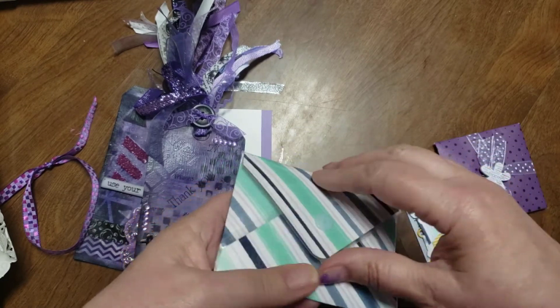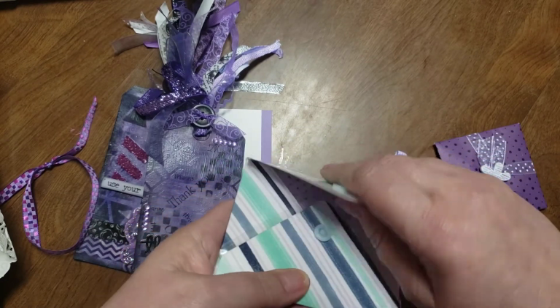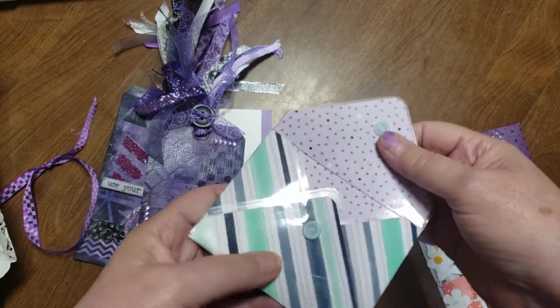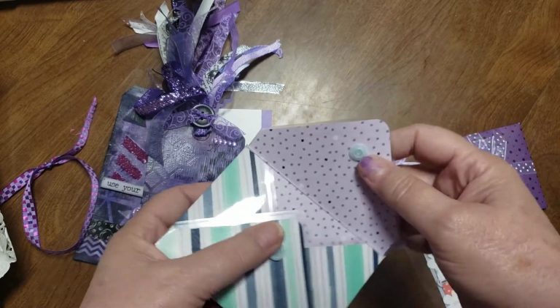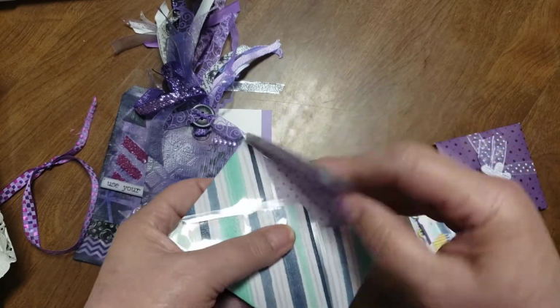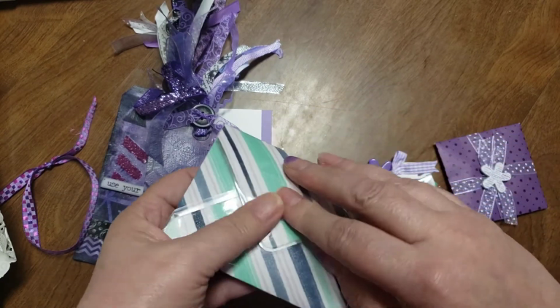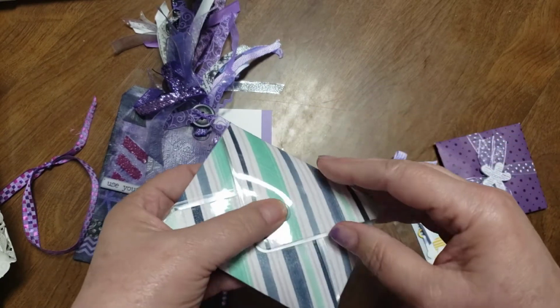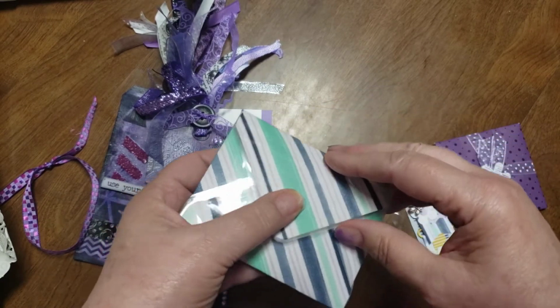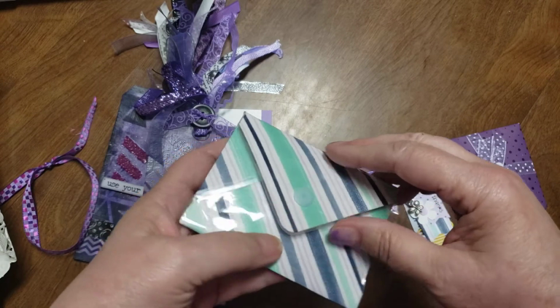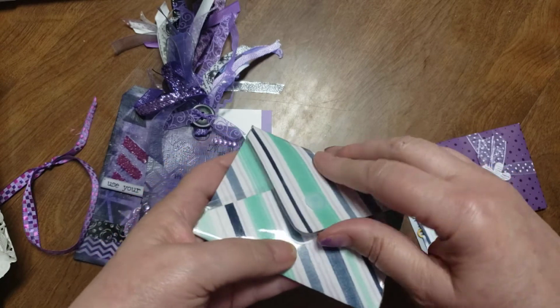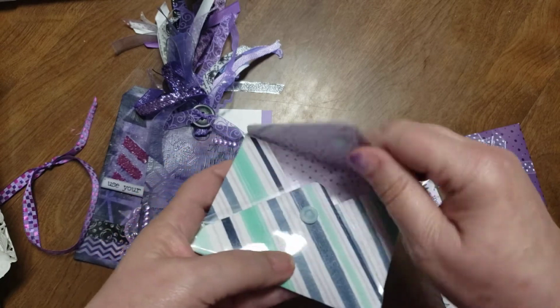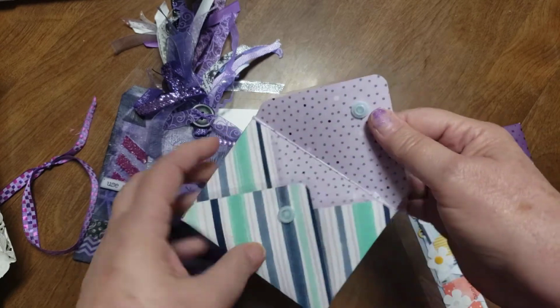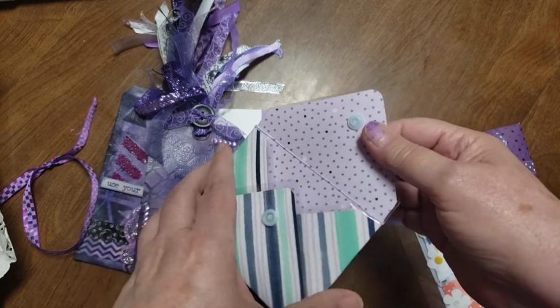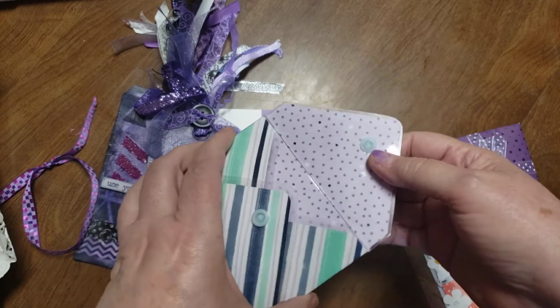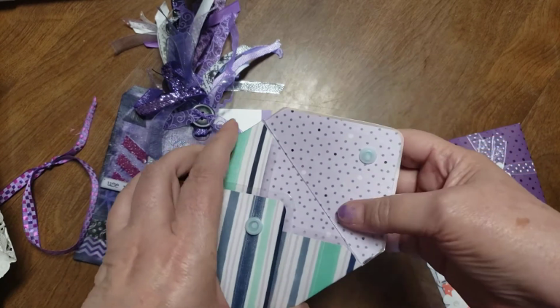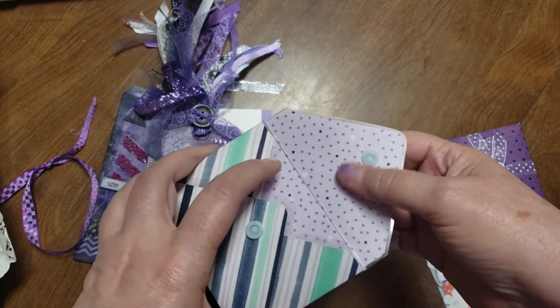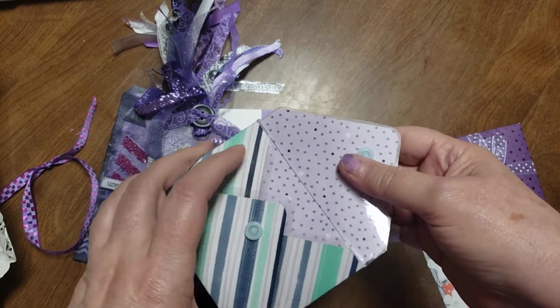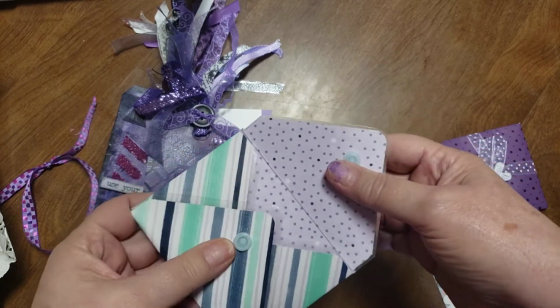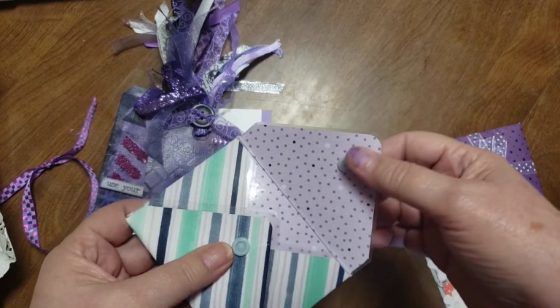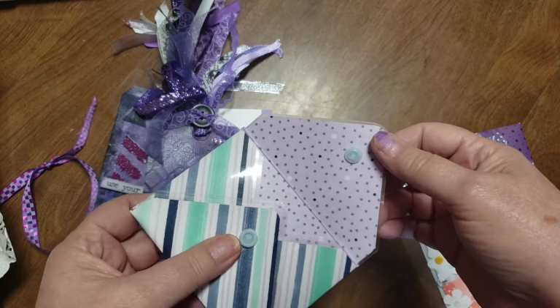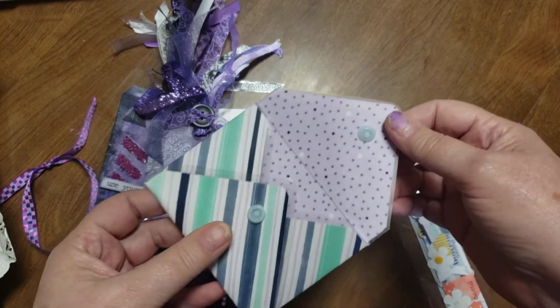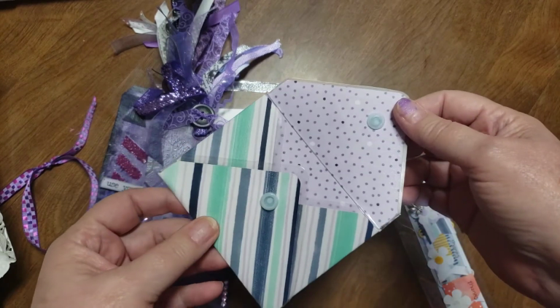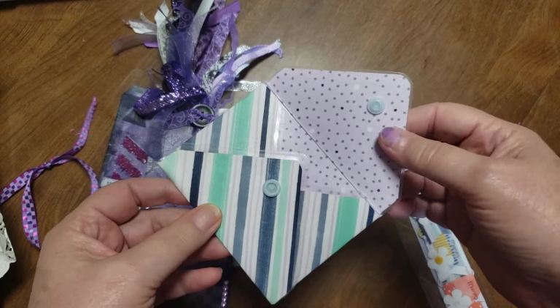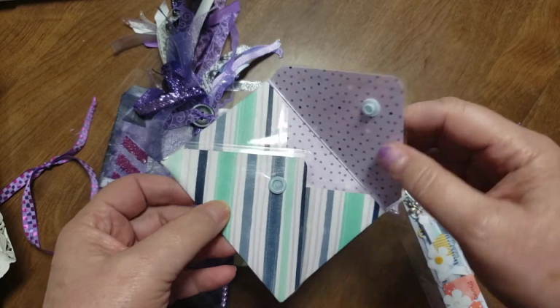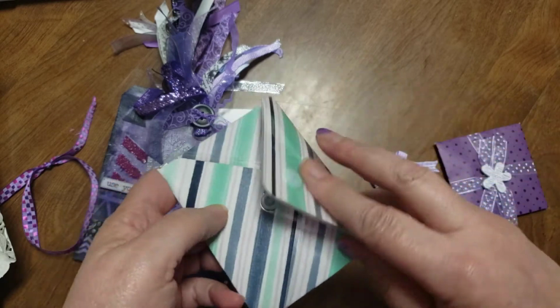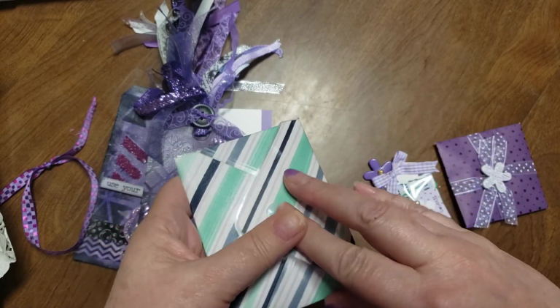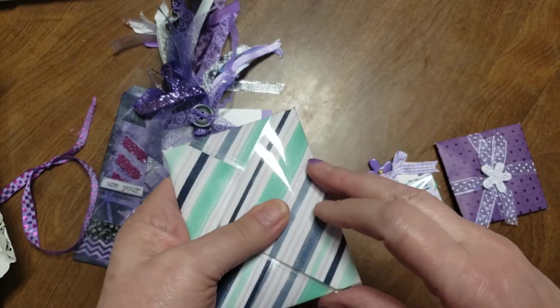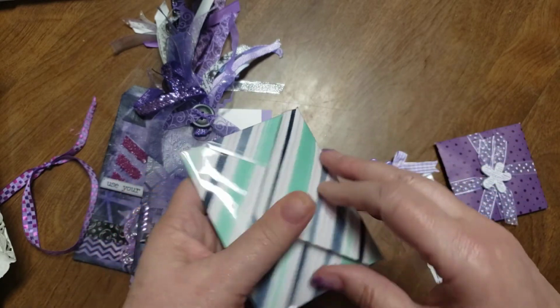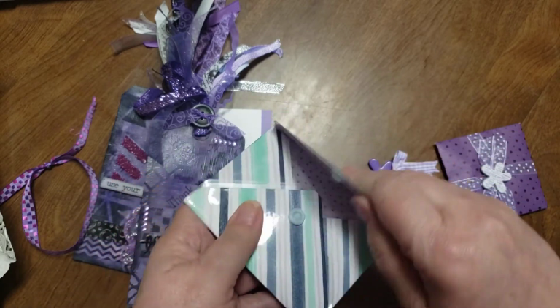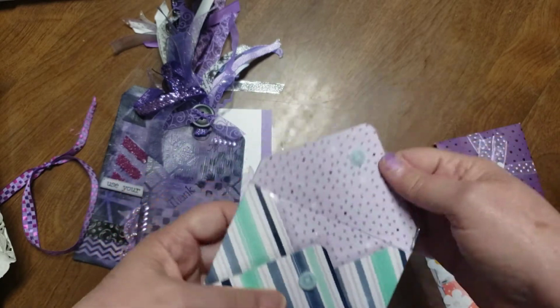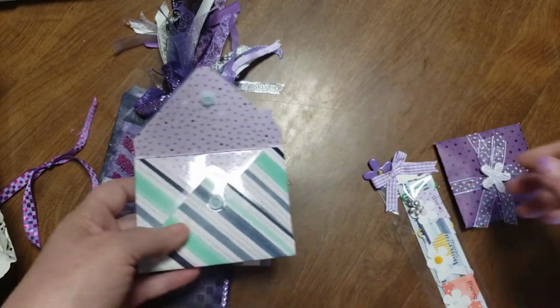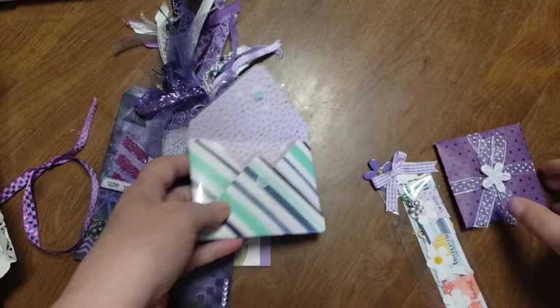I love these — you guys know I love these. Sorry, my cat's having a fit of some sort. A laminated envelope with the little snaps. Very fun.